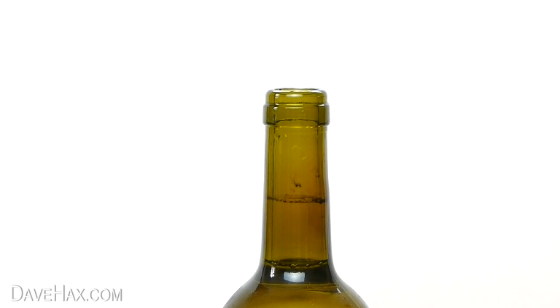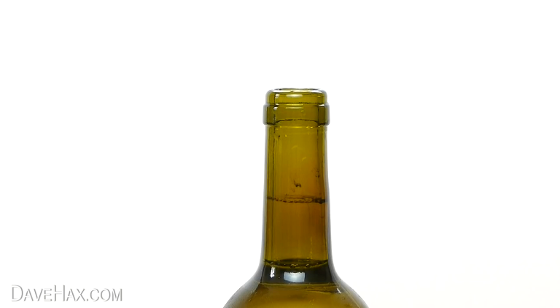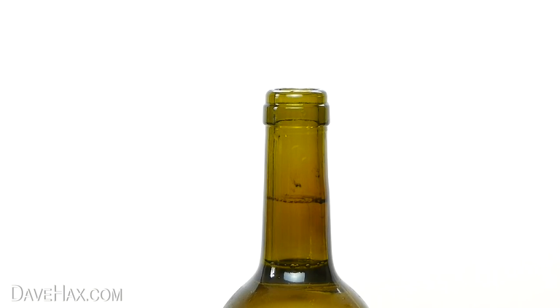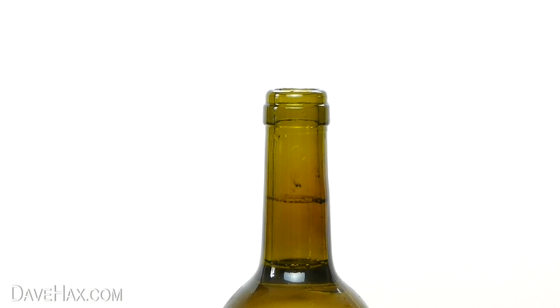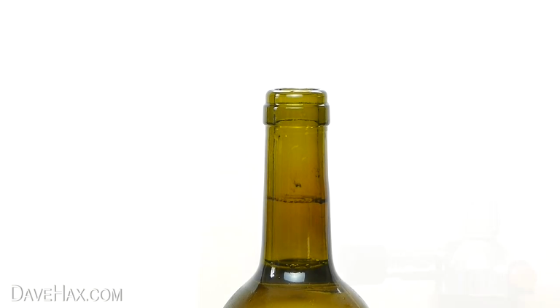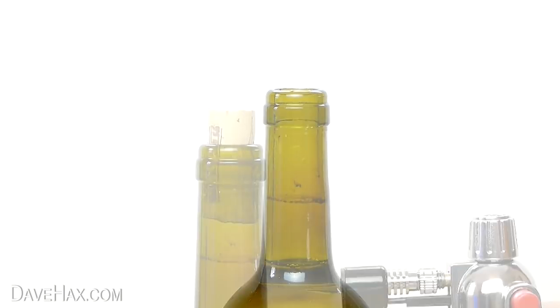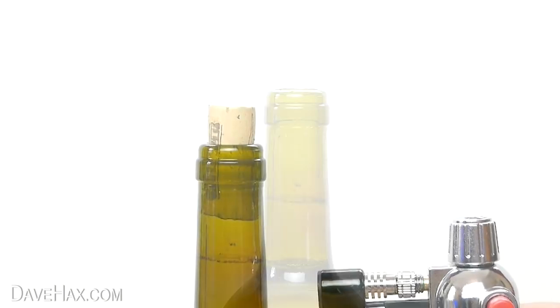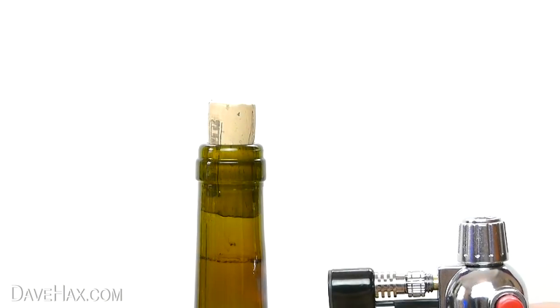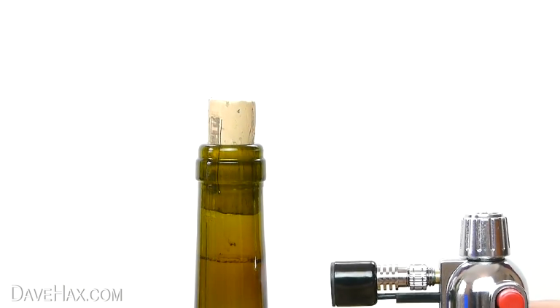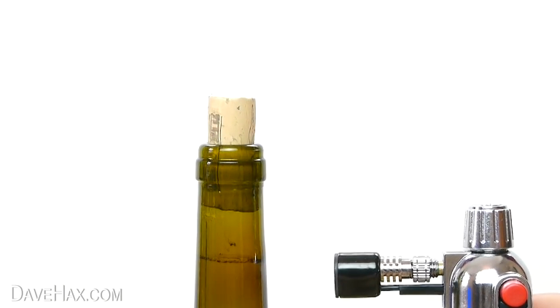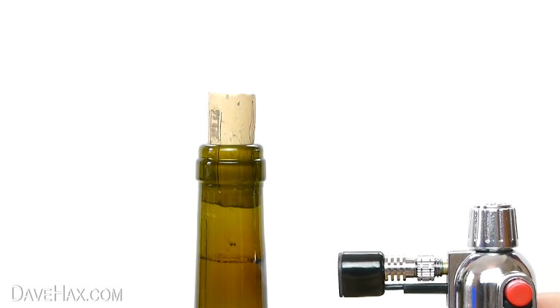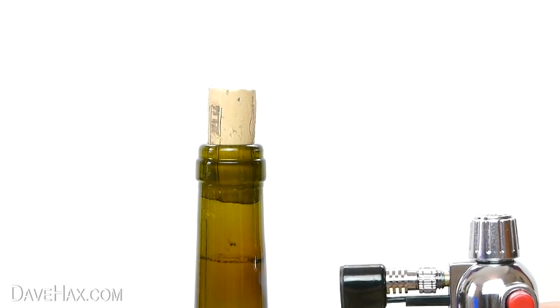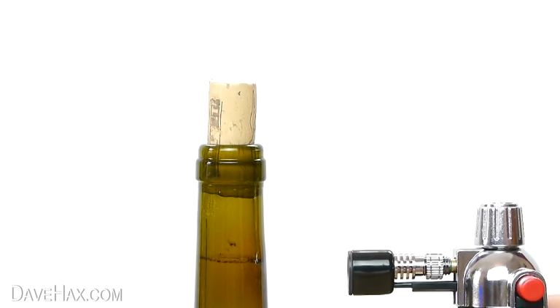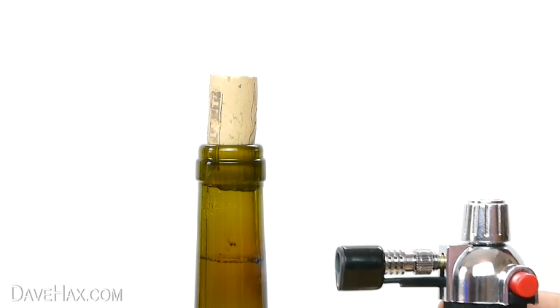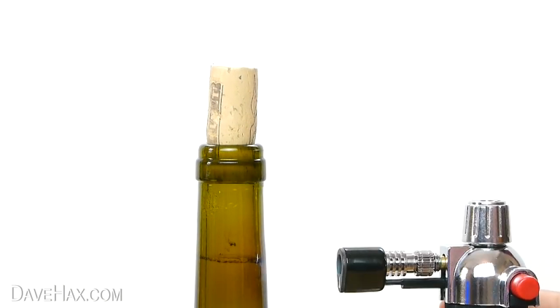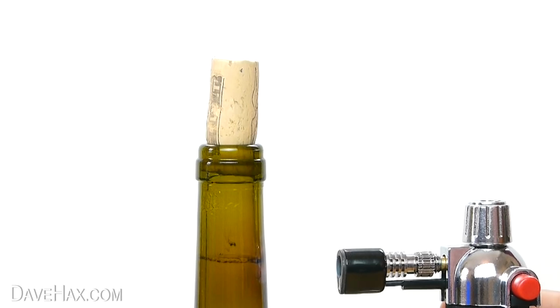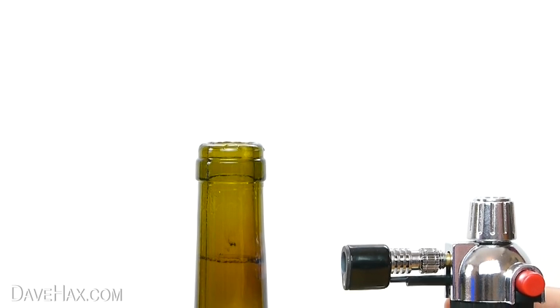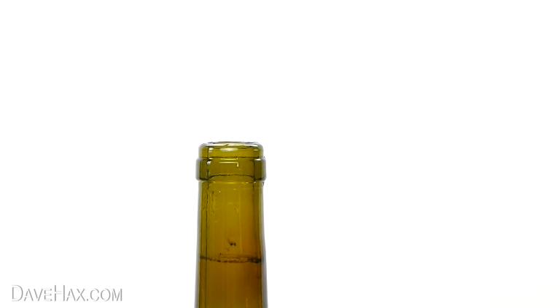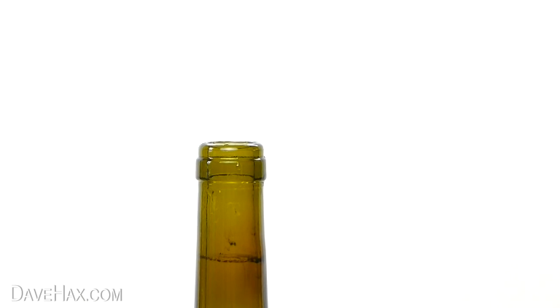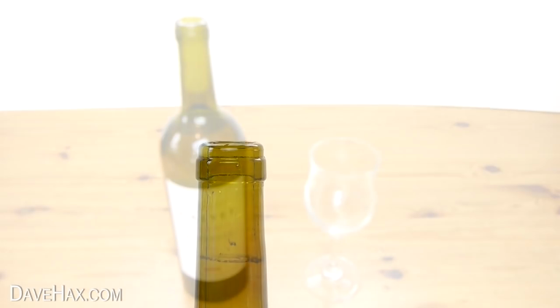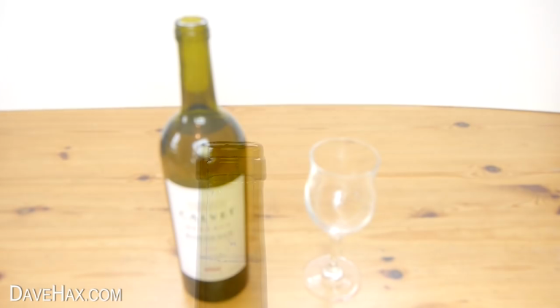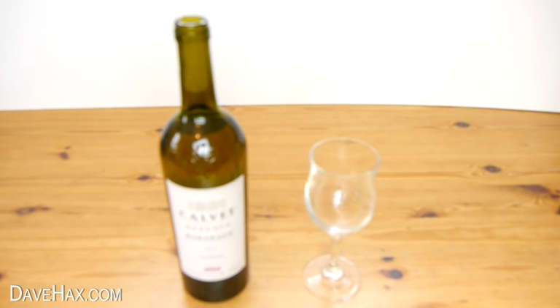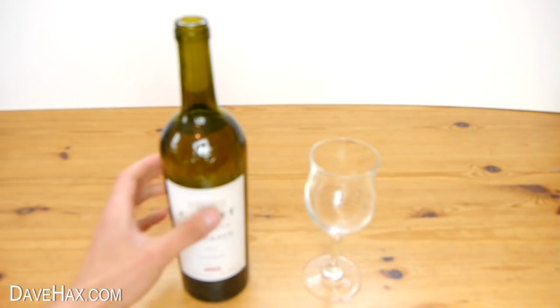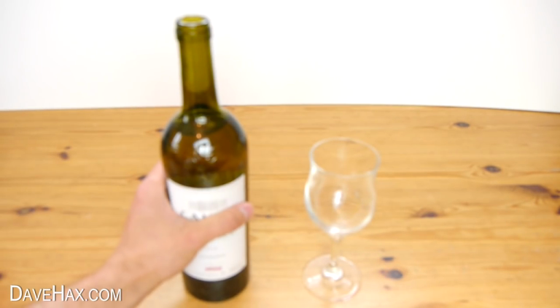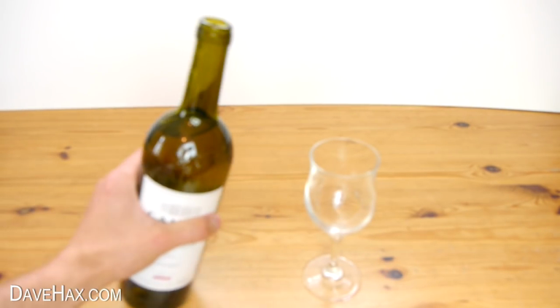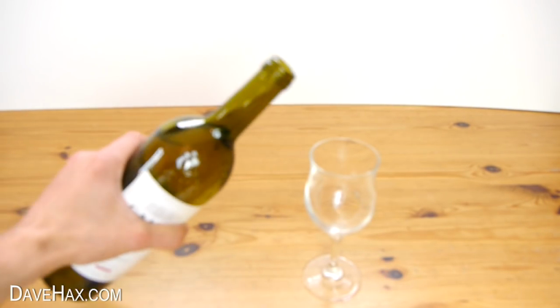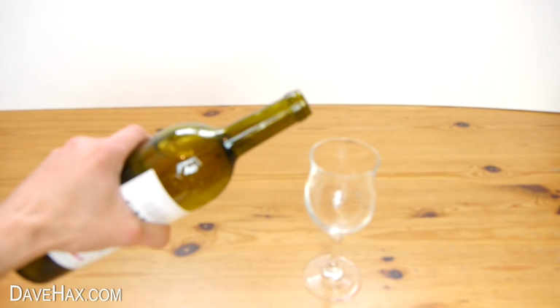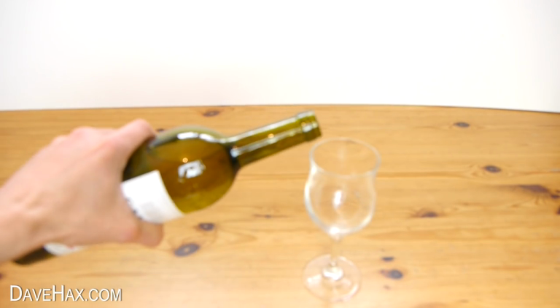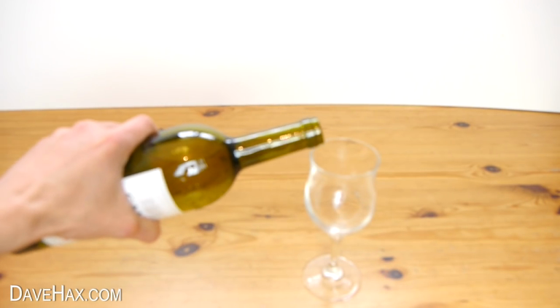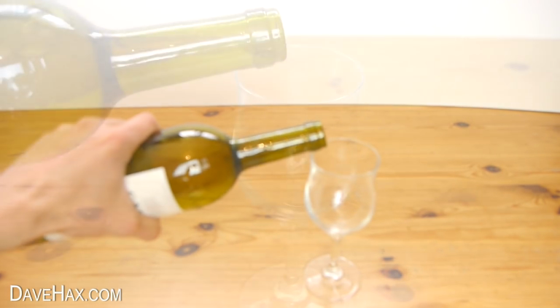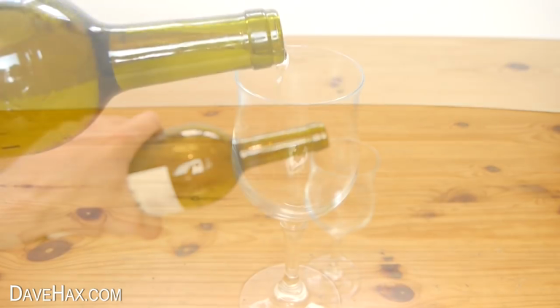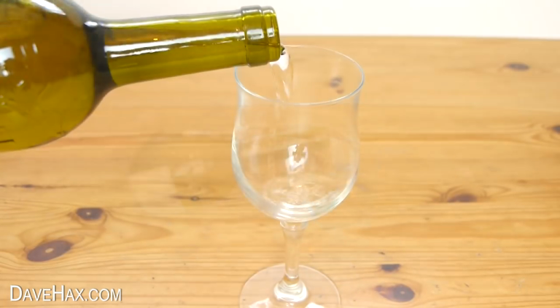If you like, you can let it cool down and wipe it off. The good thing is doing this doesn't really affect the temperature of the wine, but you should let the bottle cool down before you start to pour it.